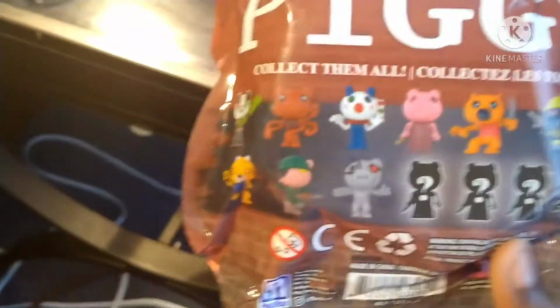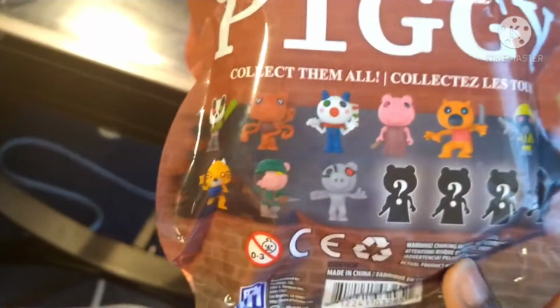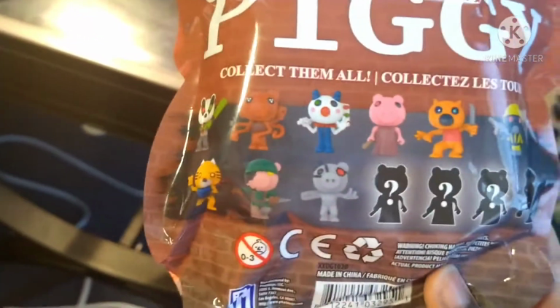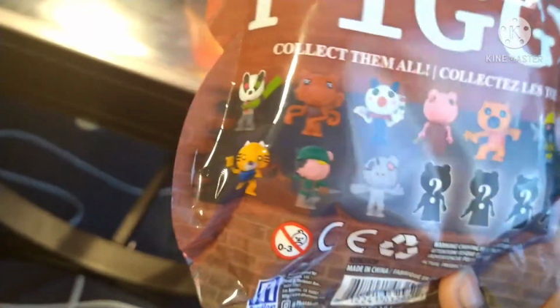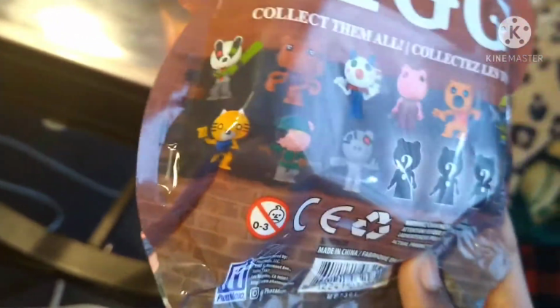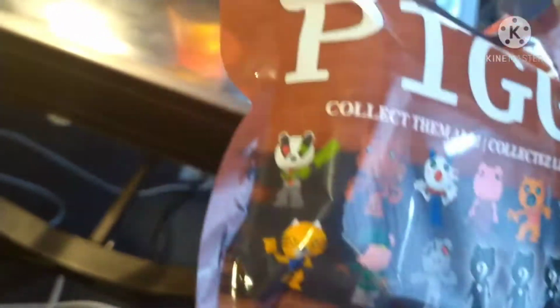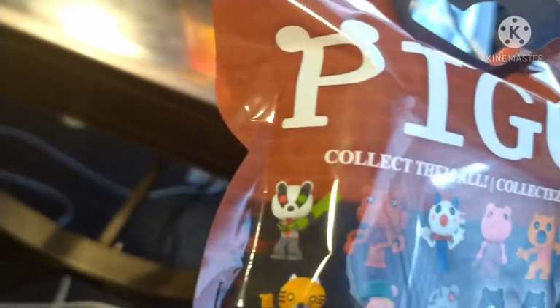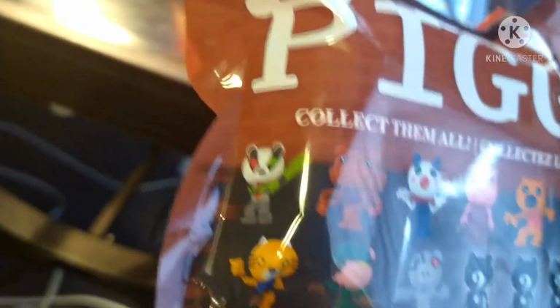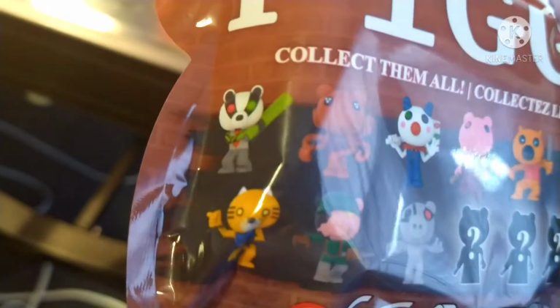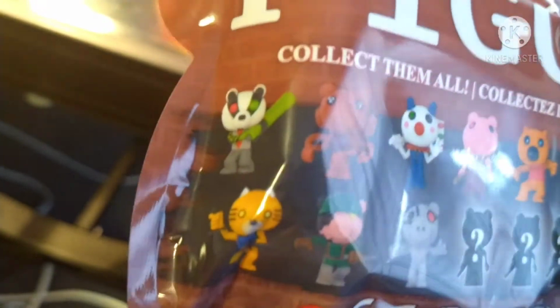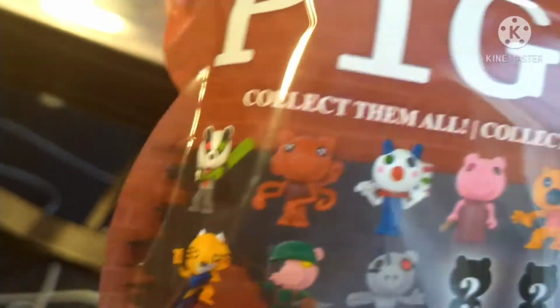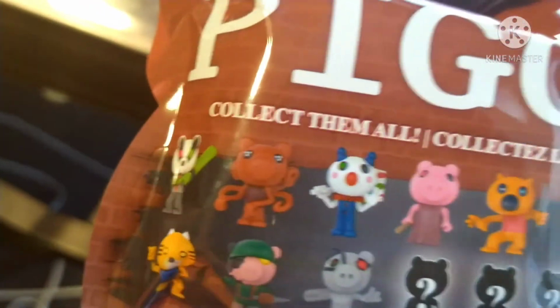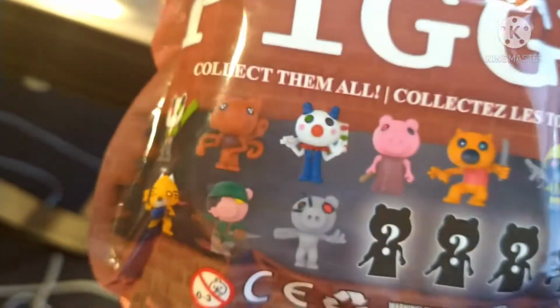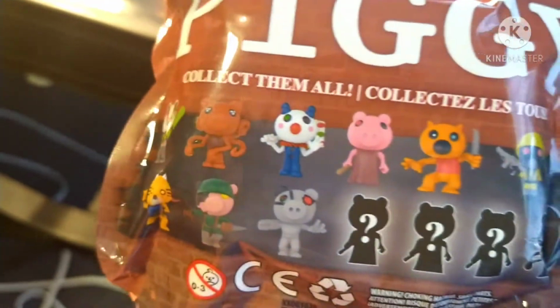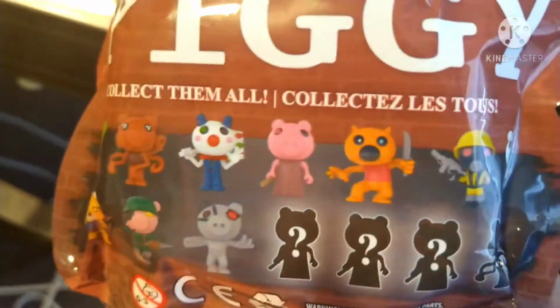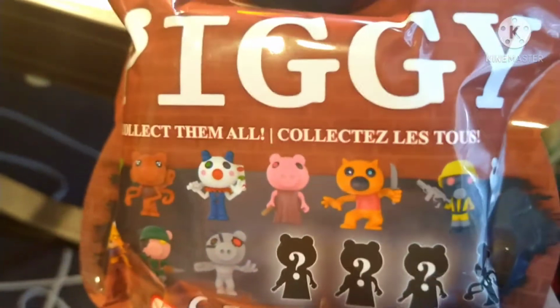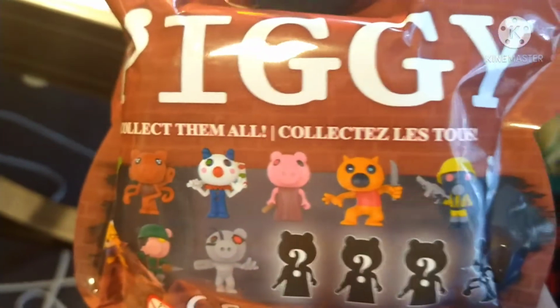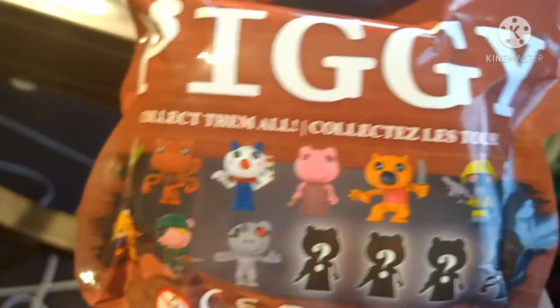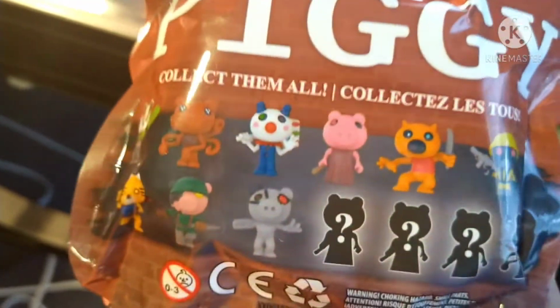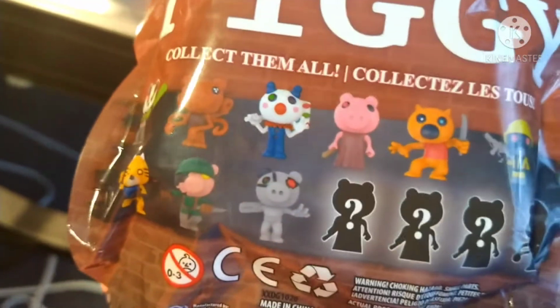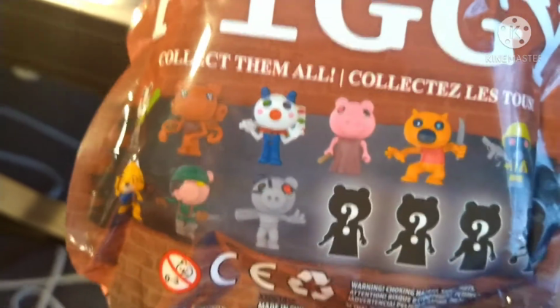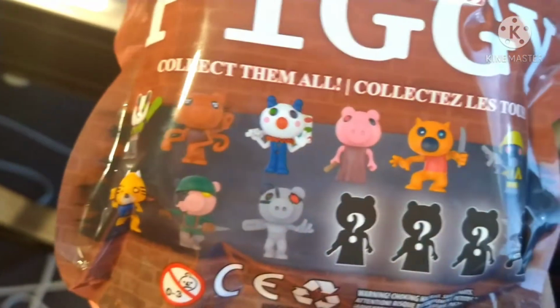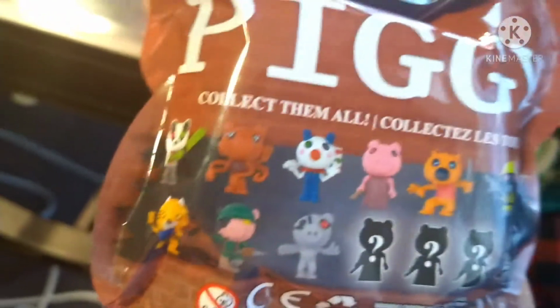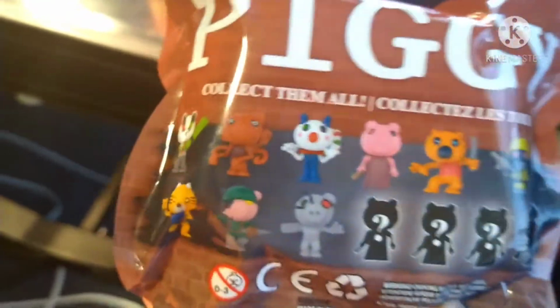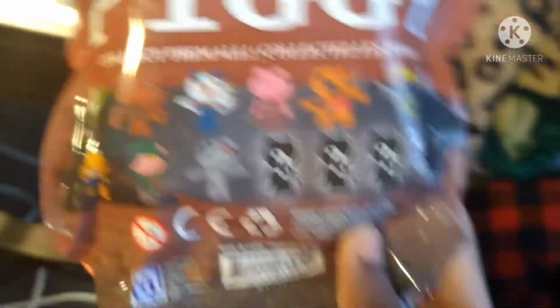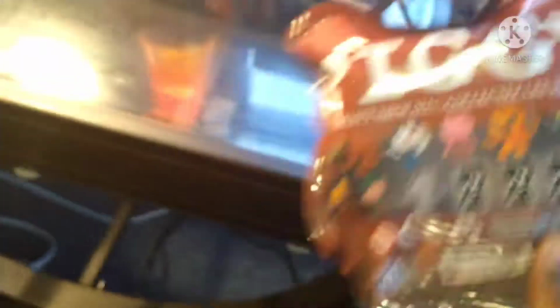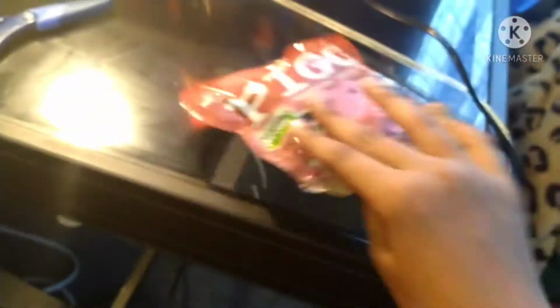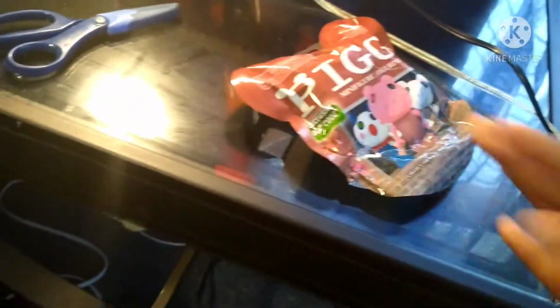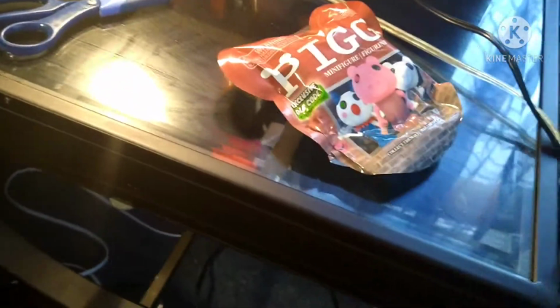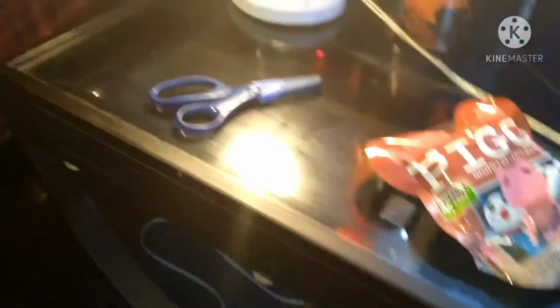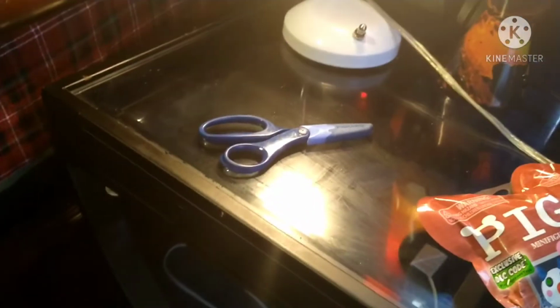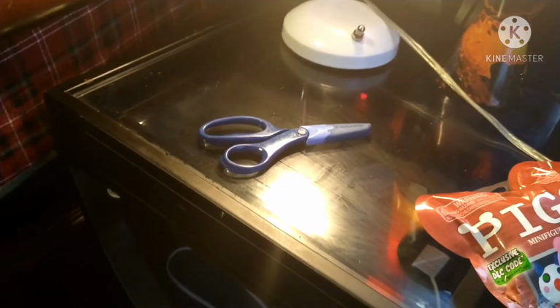Here are the characters you can get — seems pretty pug champ. I kinda want Robbie or Paracy, cause why not. Put that back down and let's get a scissor.